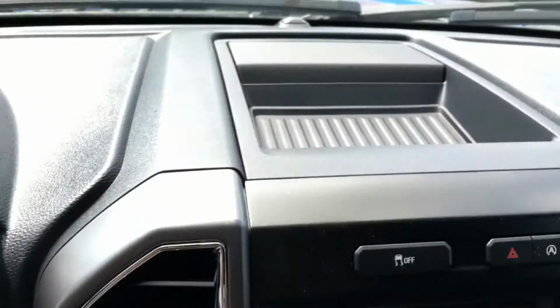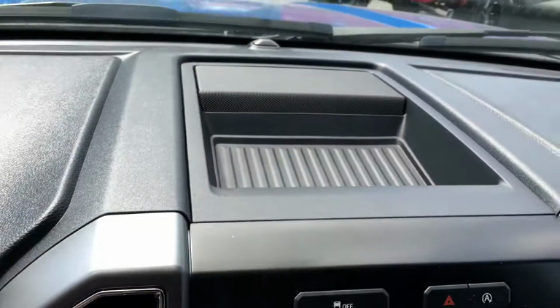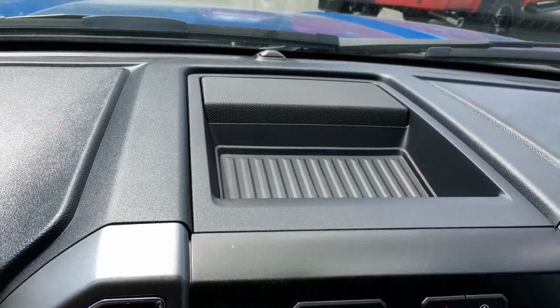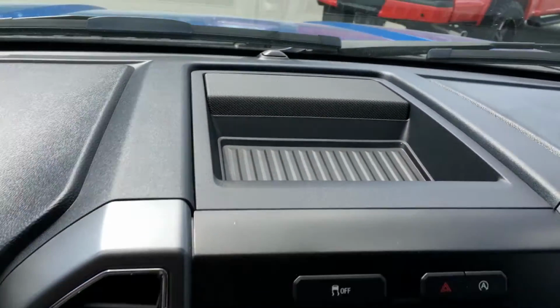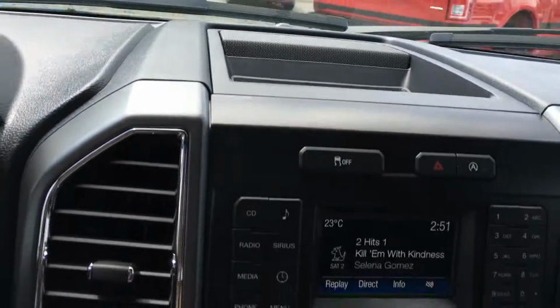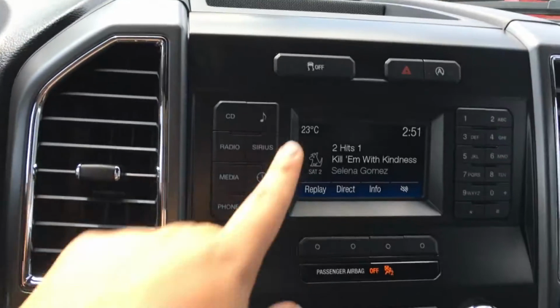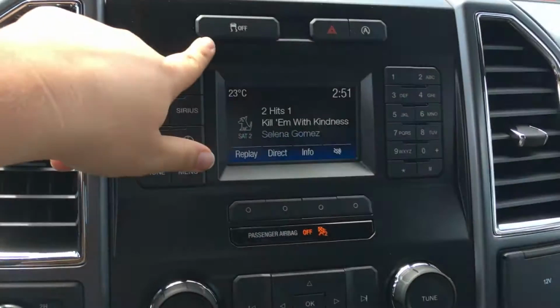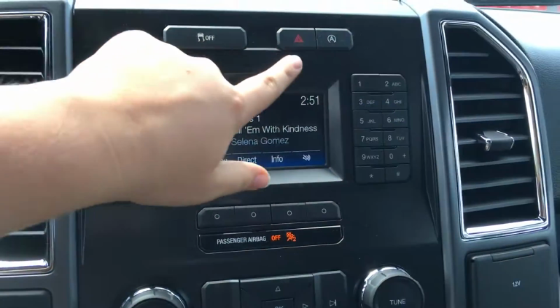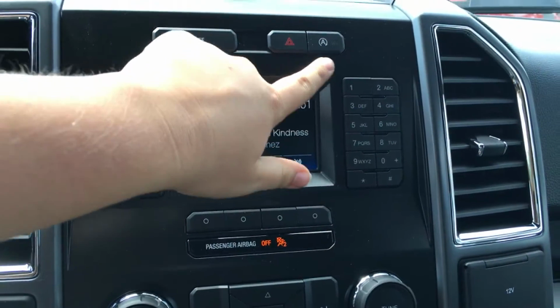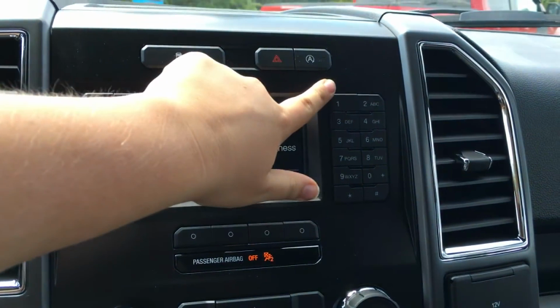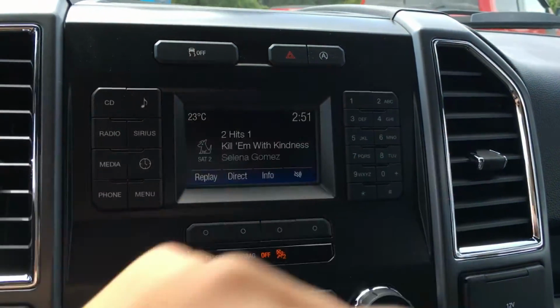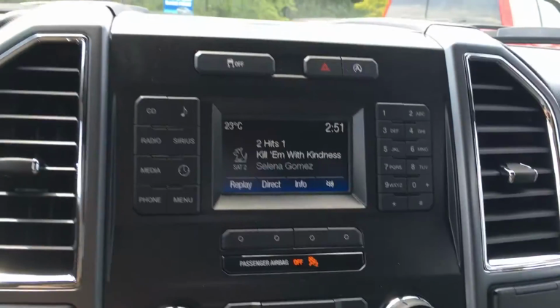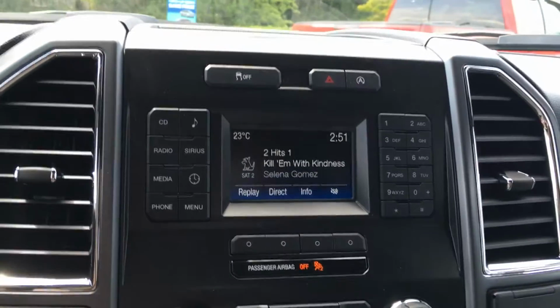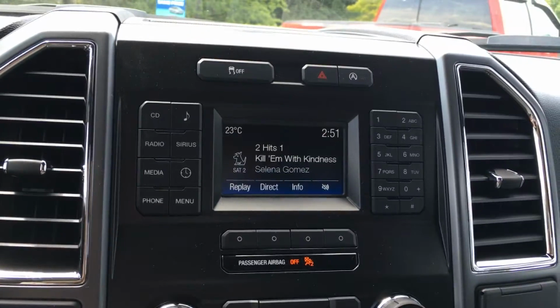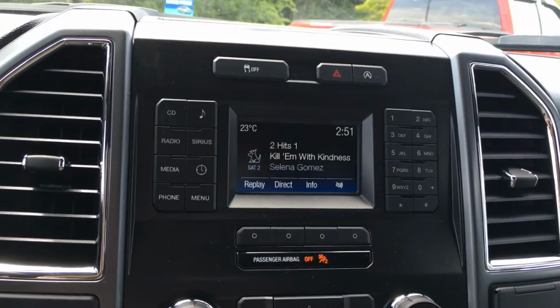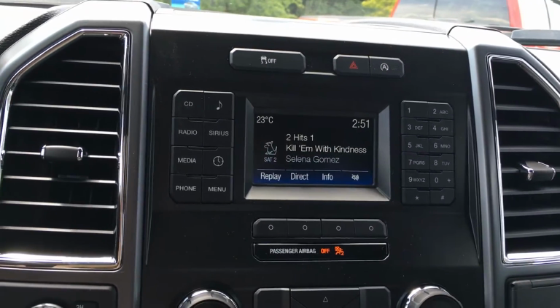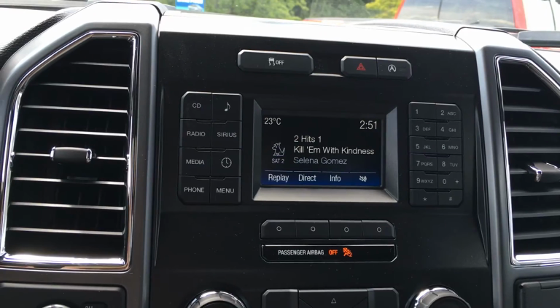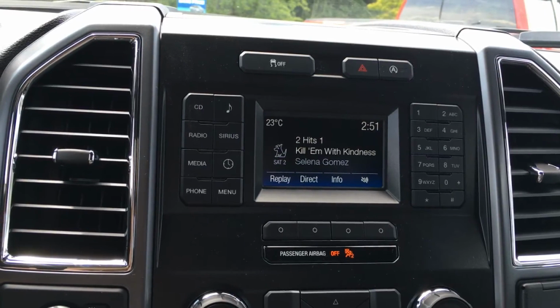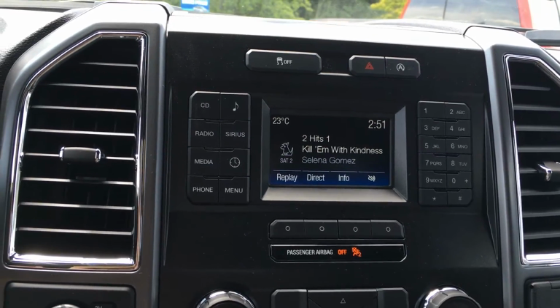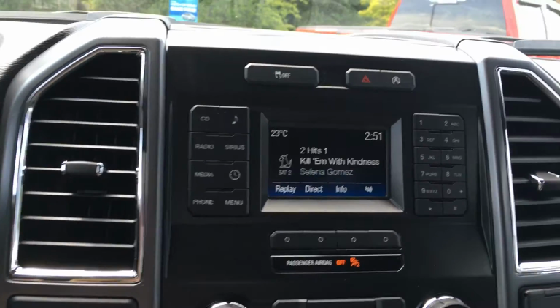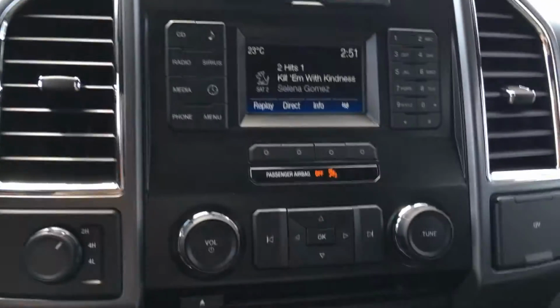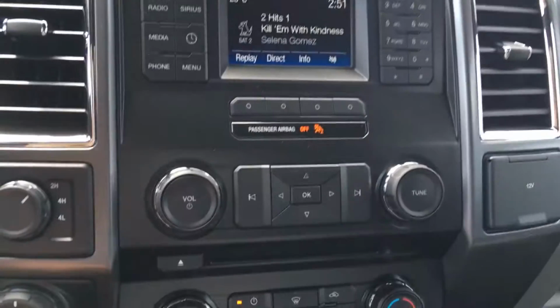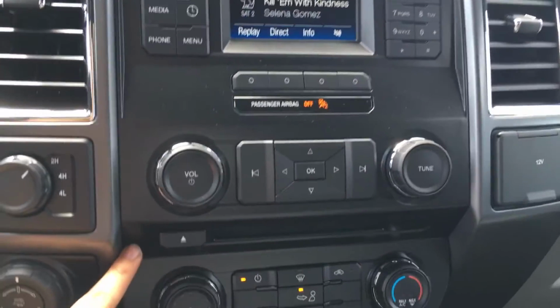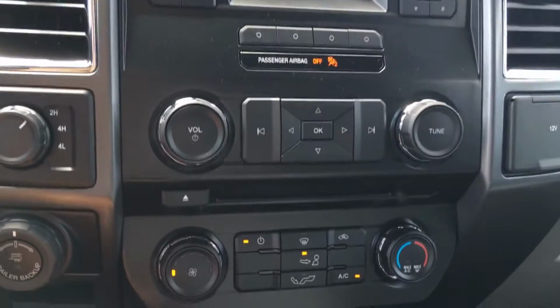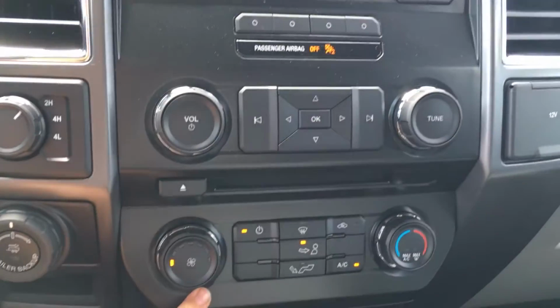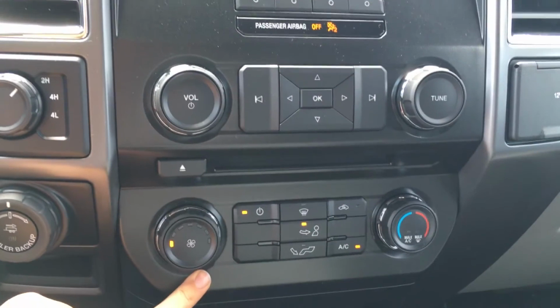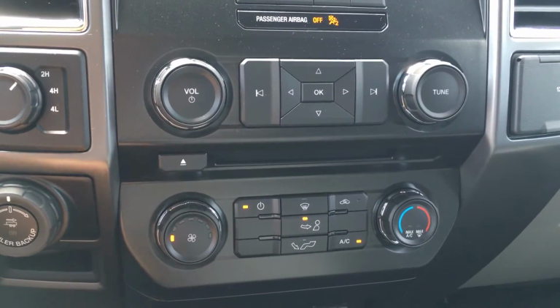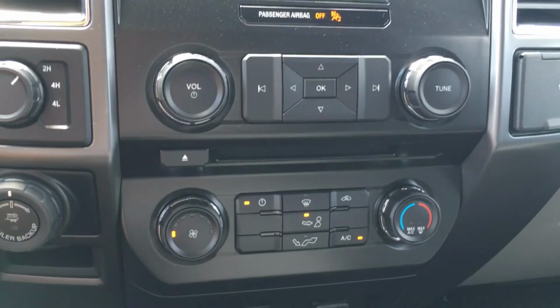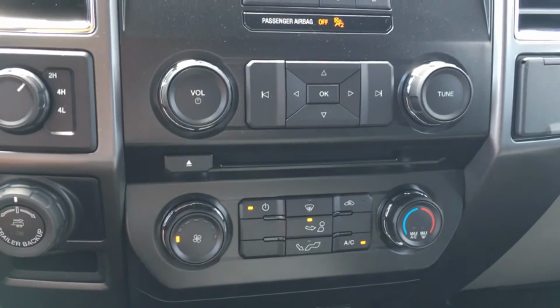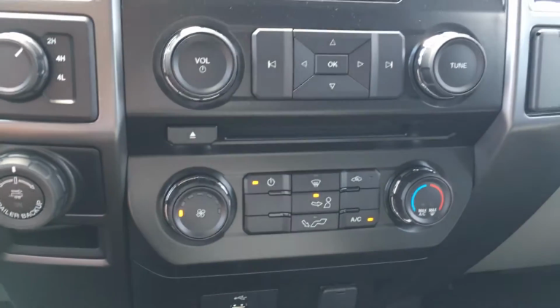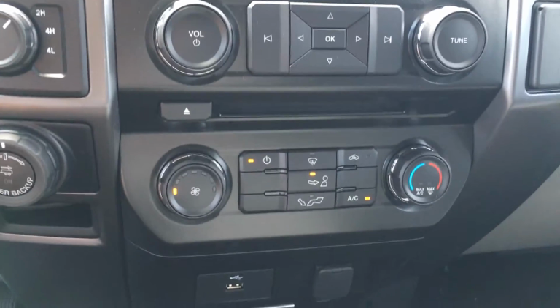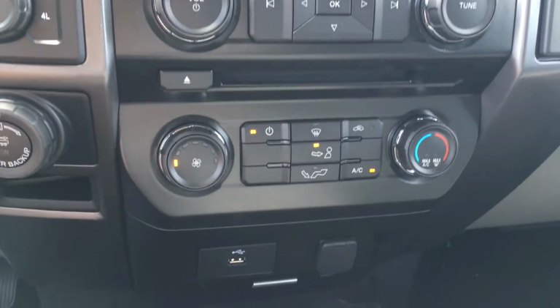The media center offers storage up top, traction control, hazard lights, as well as the auto start stop, AM, FM, satellite radio, CD, USB, and Bluetooth. Down below you have the CD player as well as the climate controls, with rear defrost as well as A/C and max A/C.